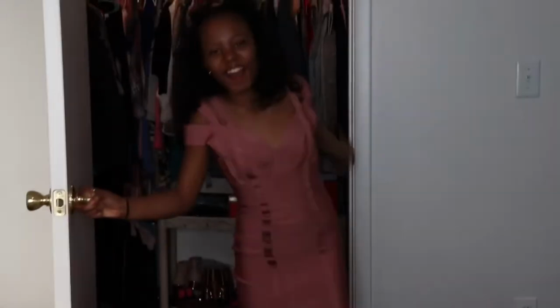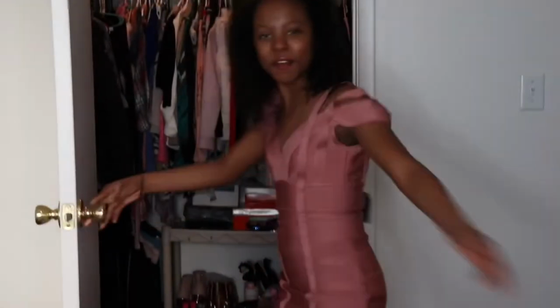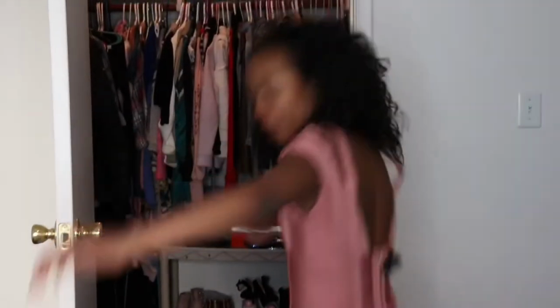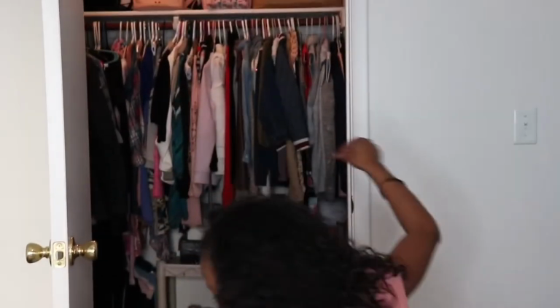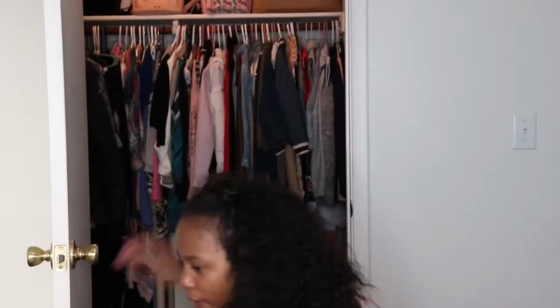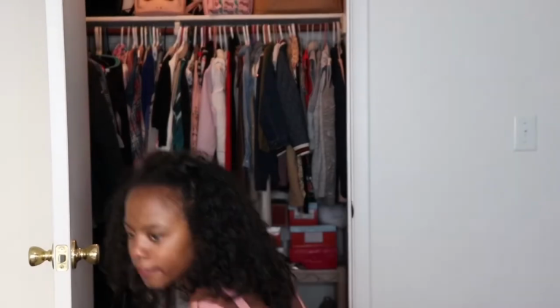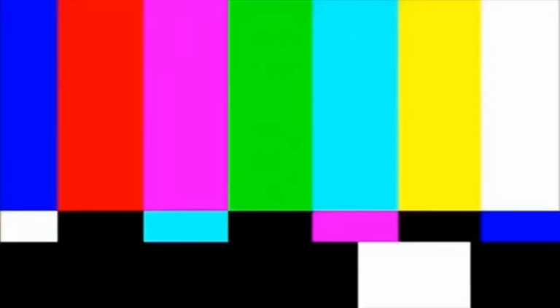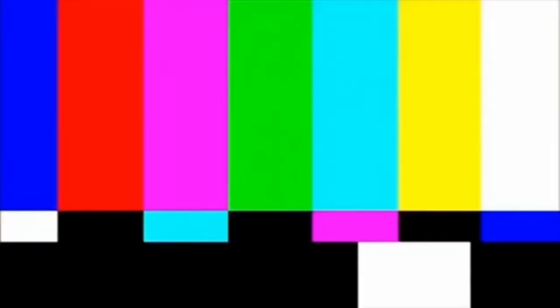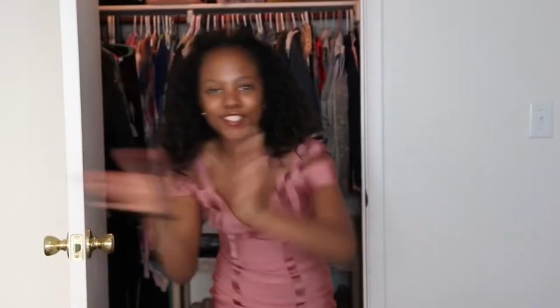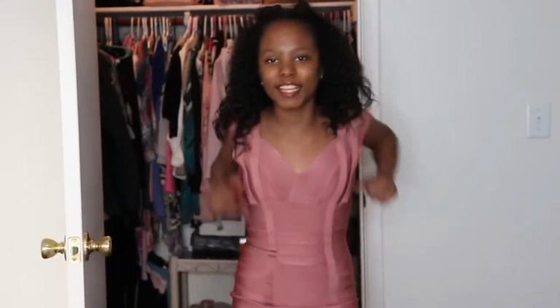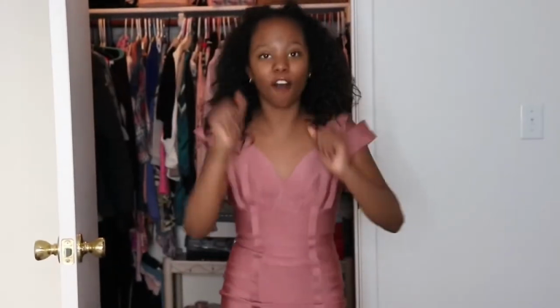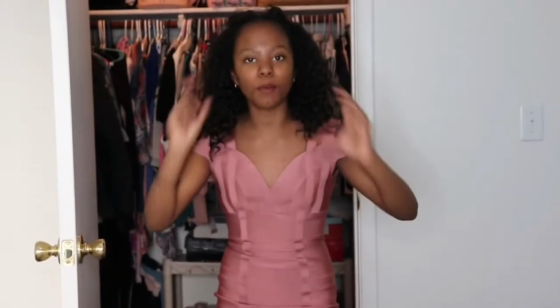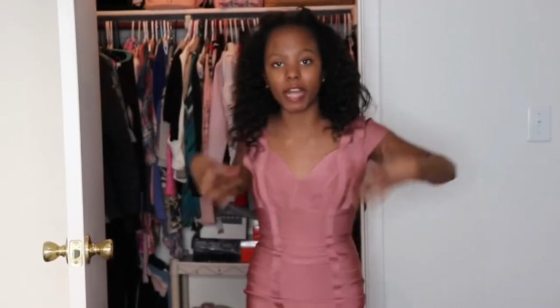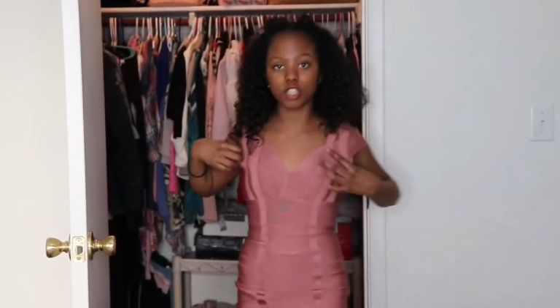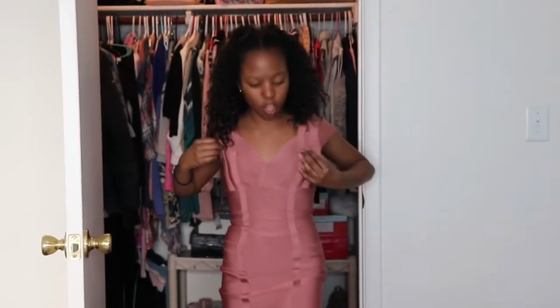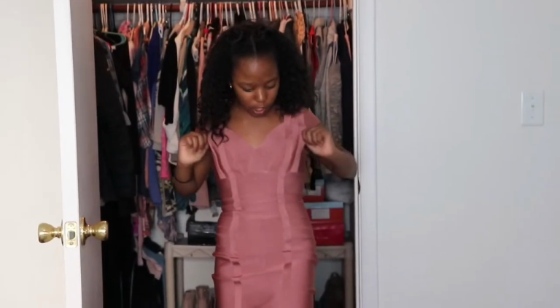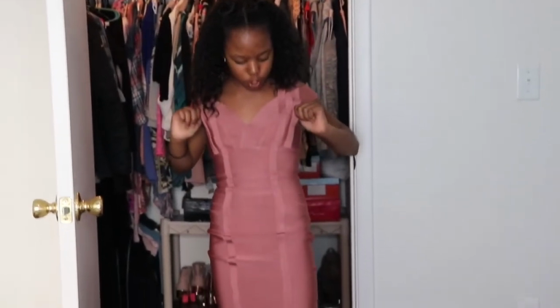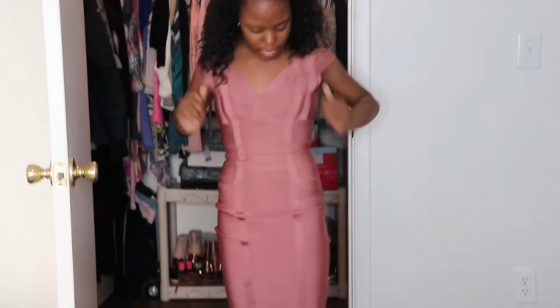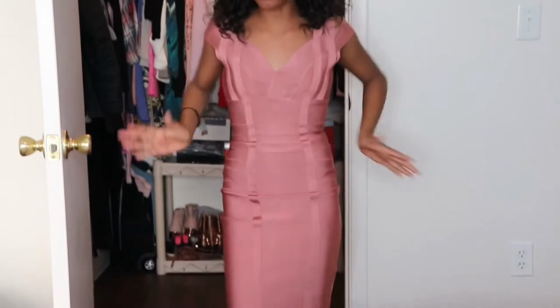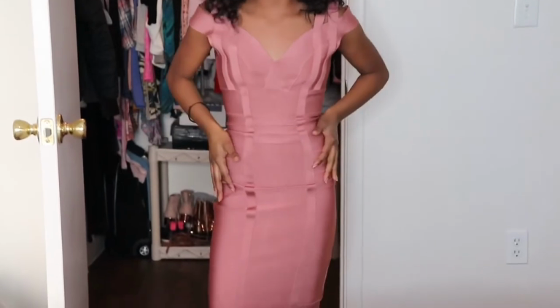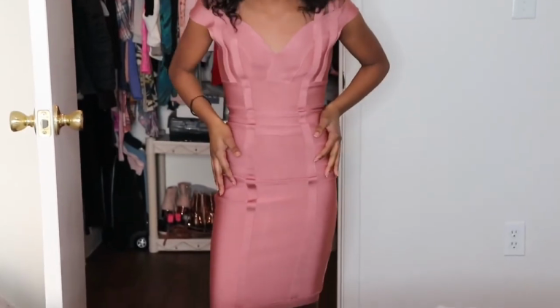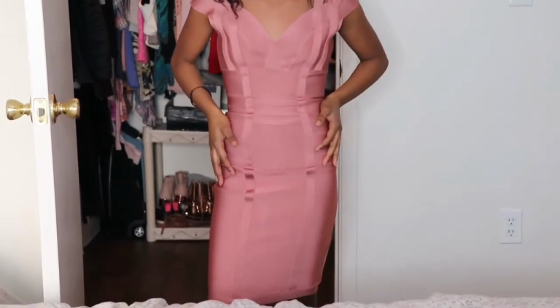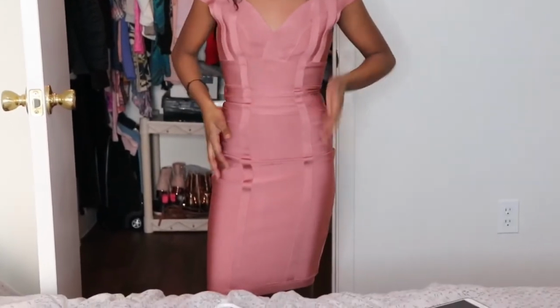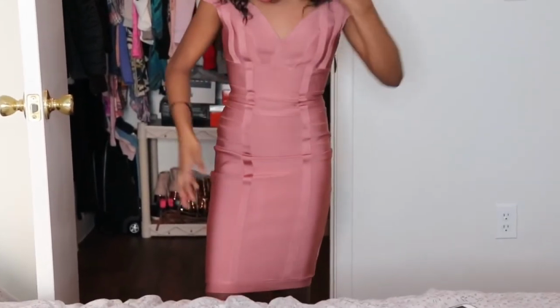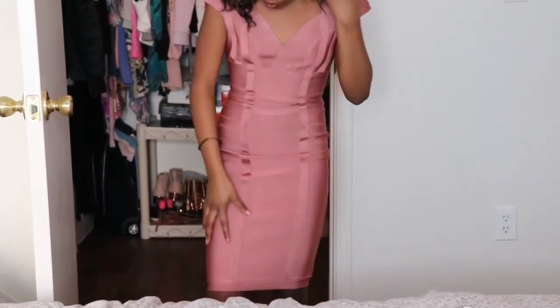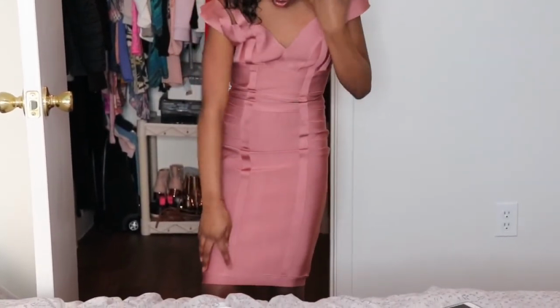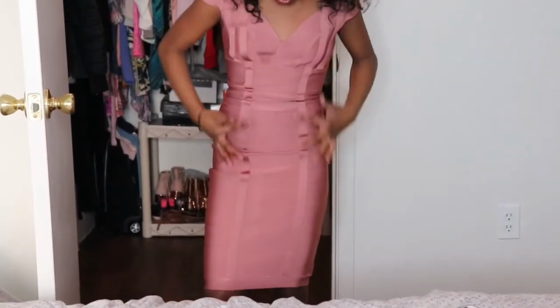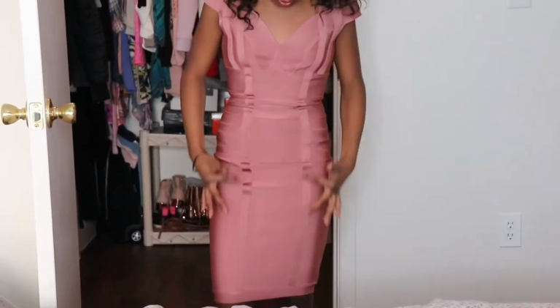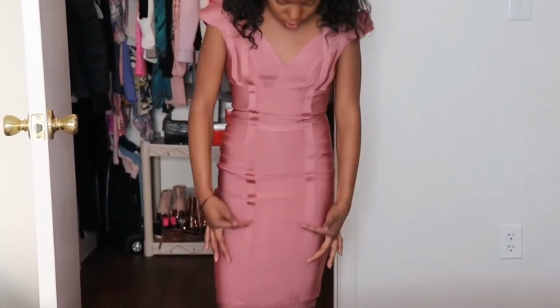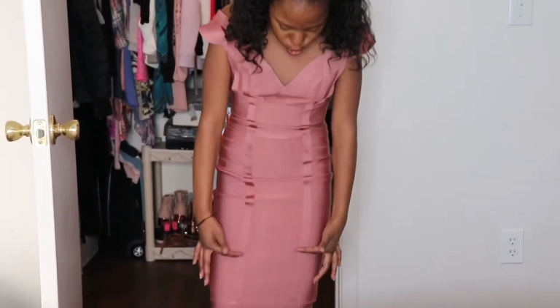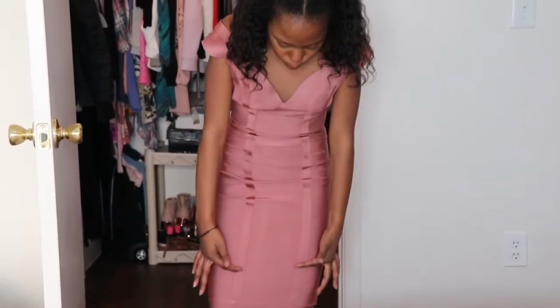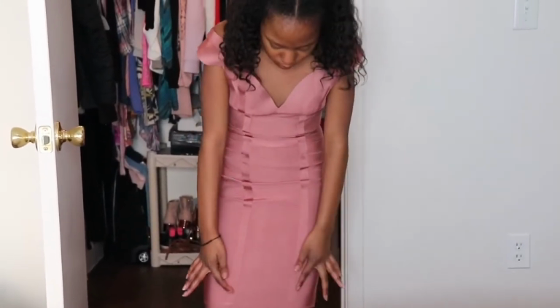Hello, everybody. Okay, so this is outfit number one. I seriously love the color of this dress — that's one of the main reasons why I picked it out. I also really love the design that it carries. It's super pretty.